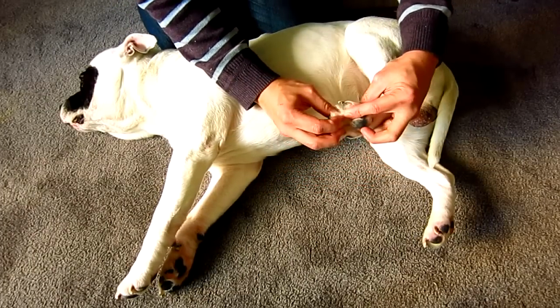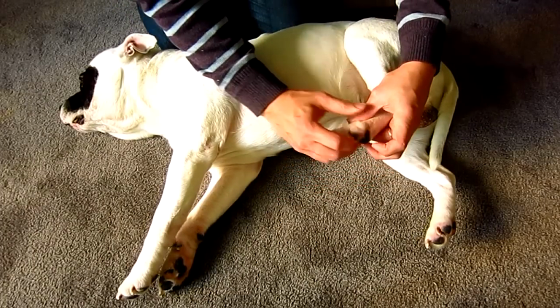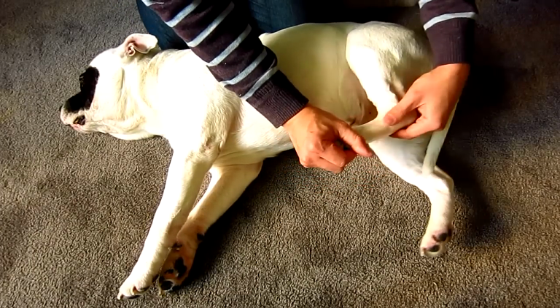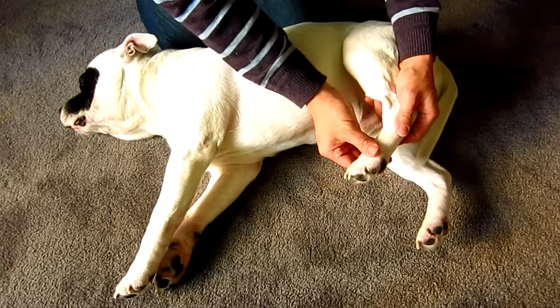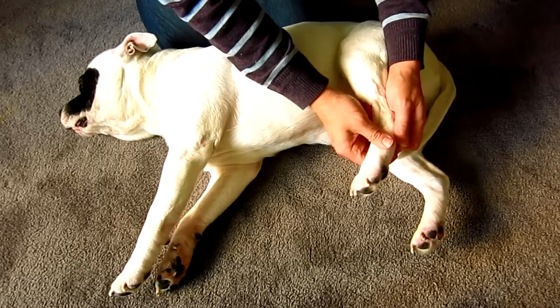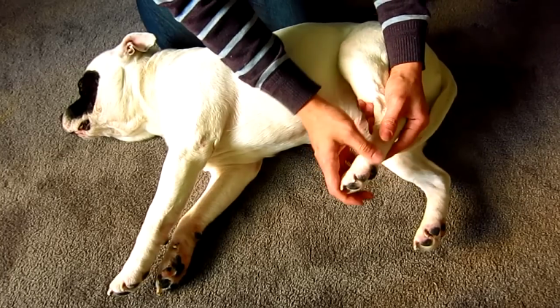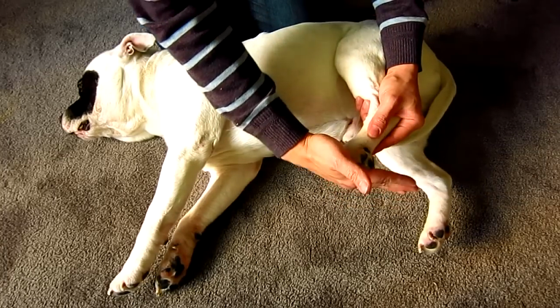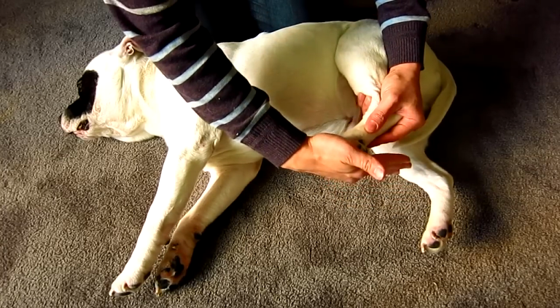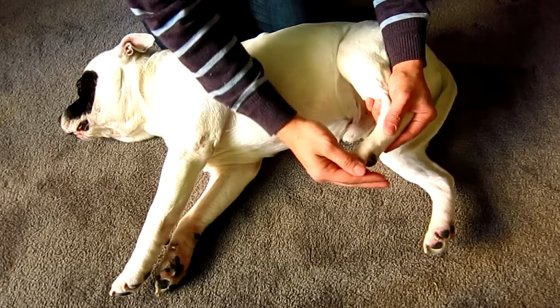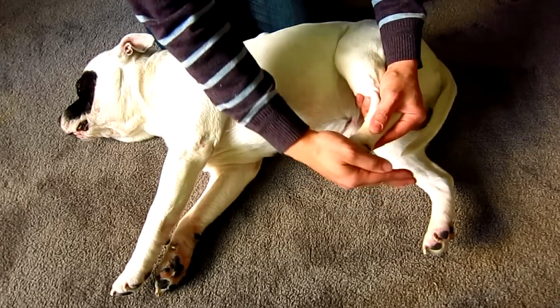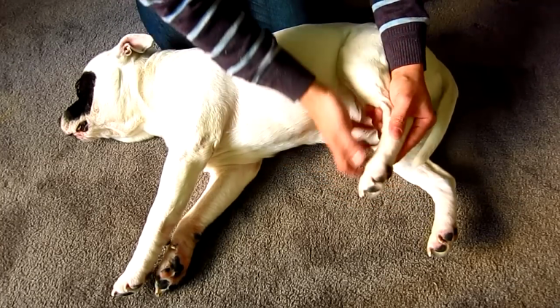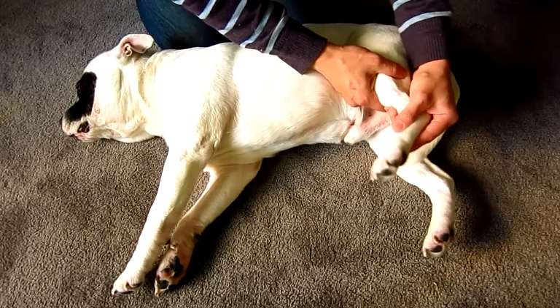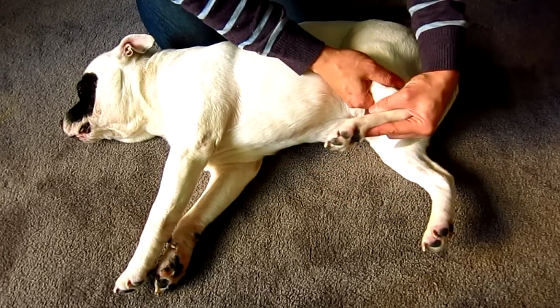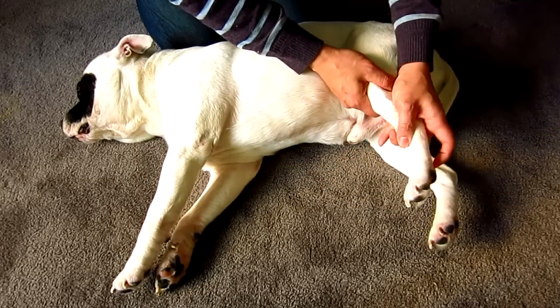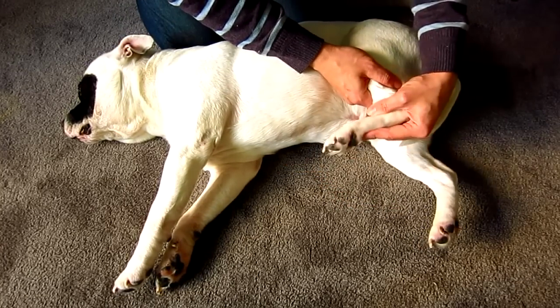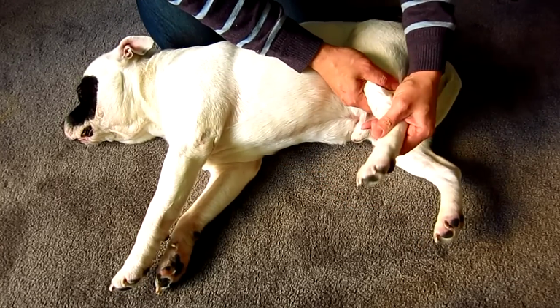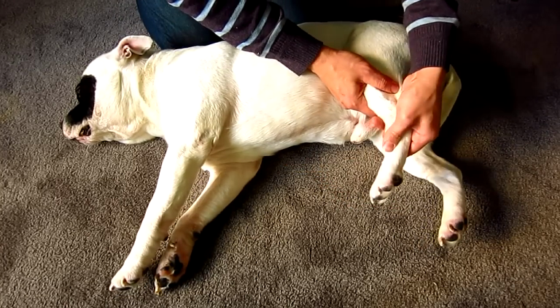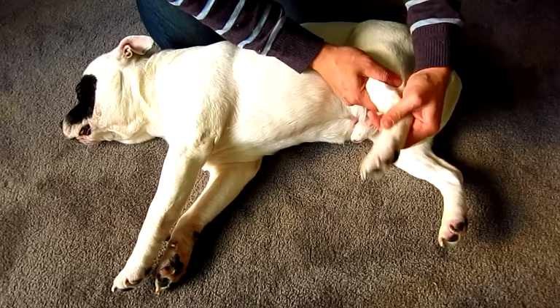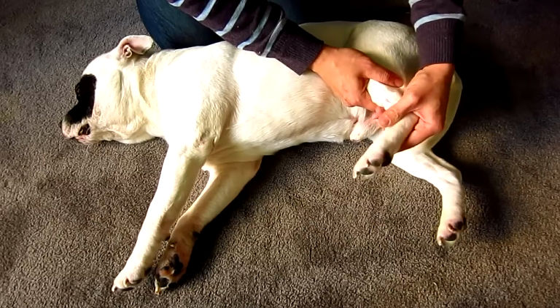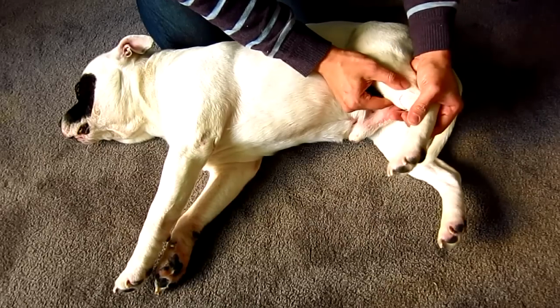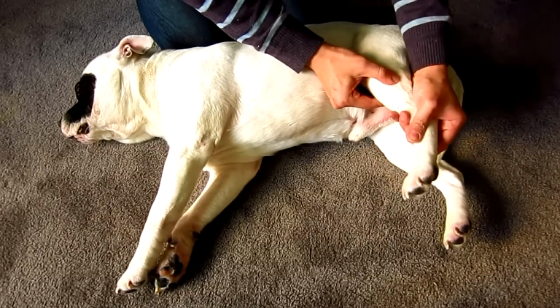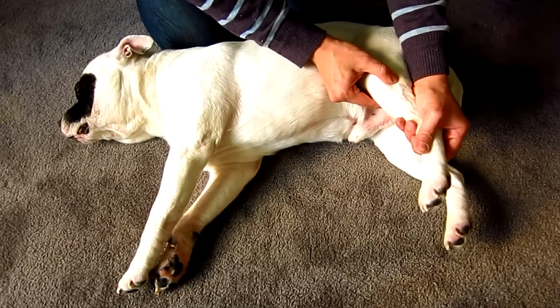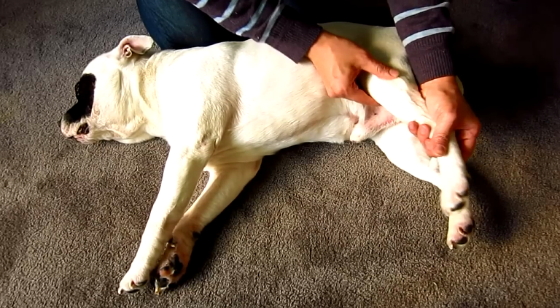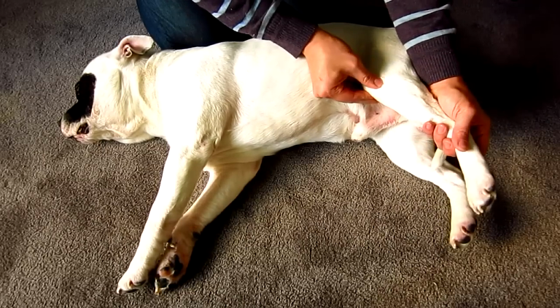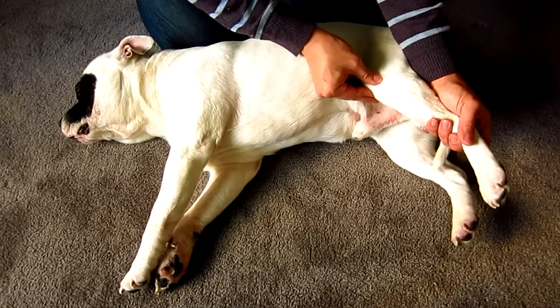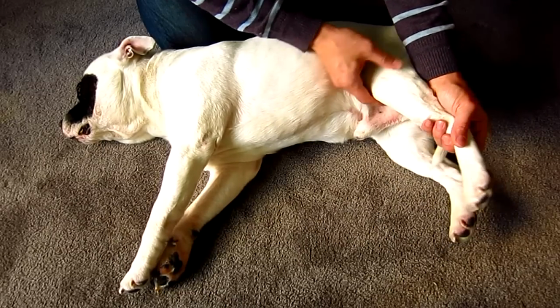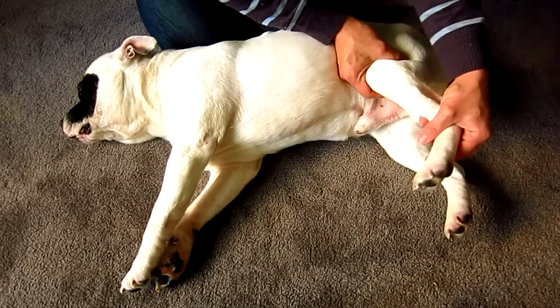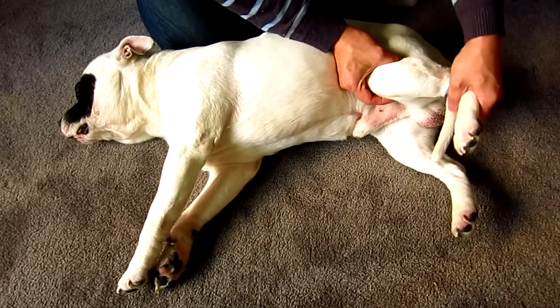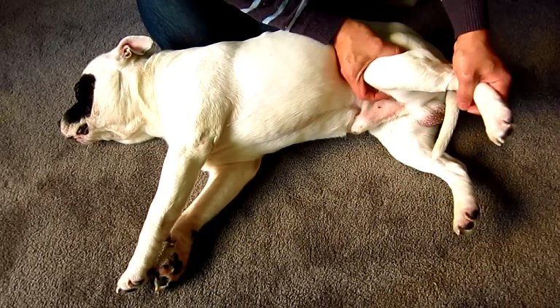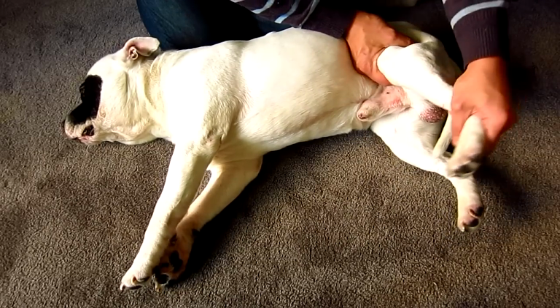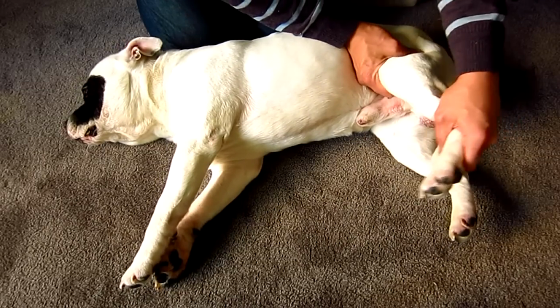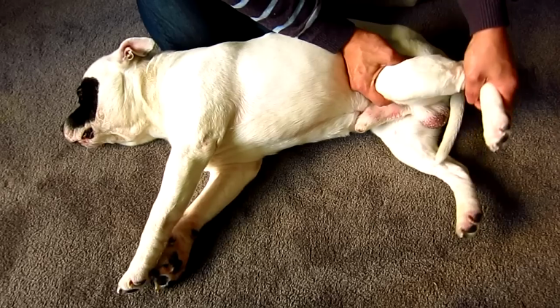Extend and flex the claws. Extend and flex the ankle. Move it left and right. Now, palpate your way up and extend and flex the knee. Palpate the kneecap.